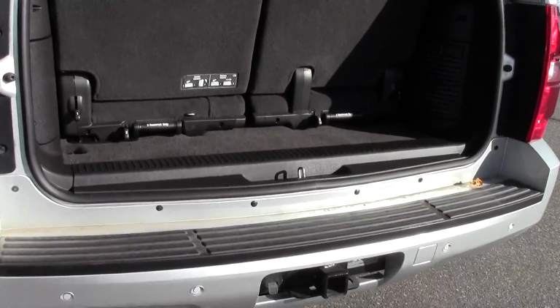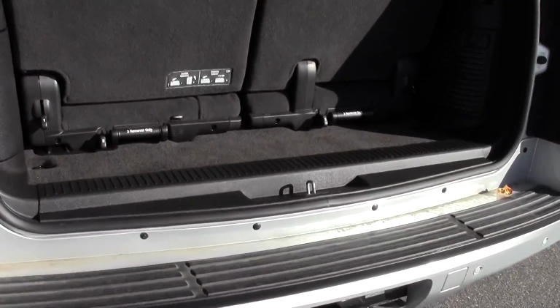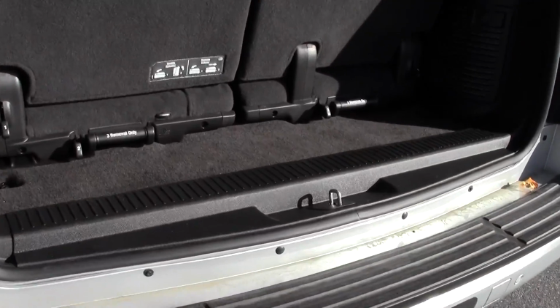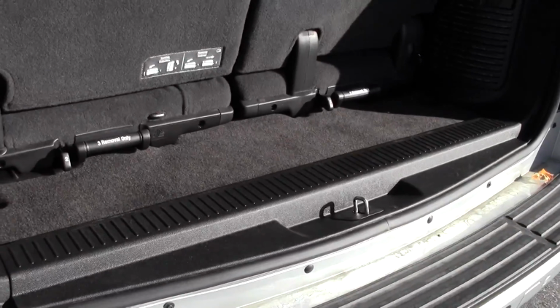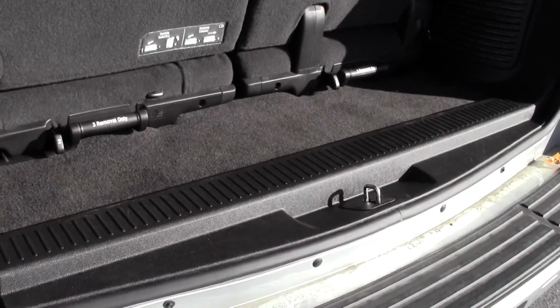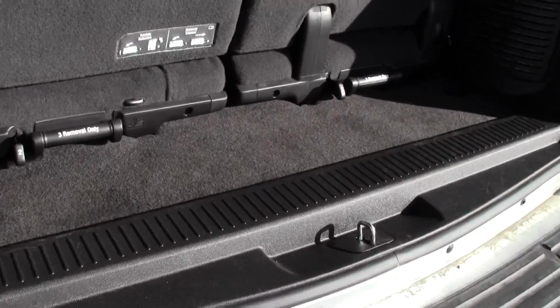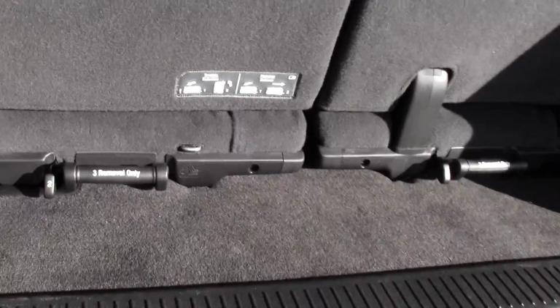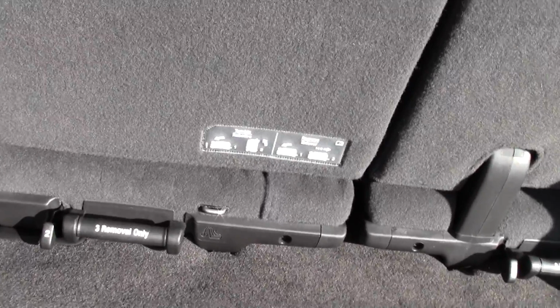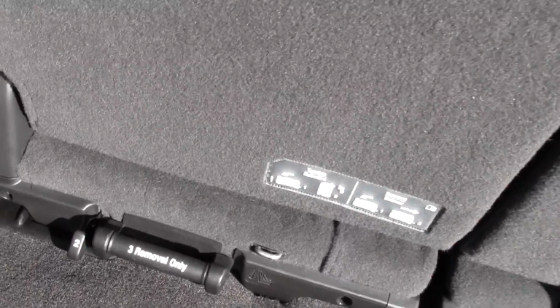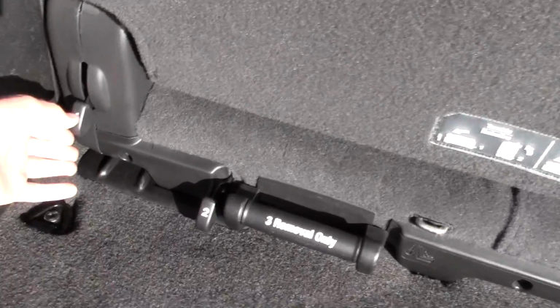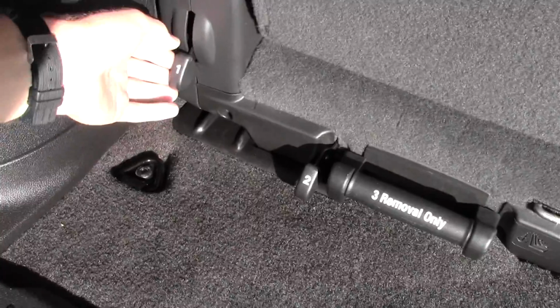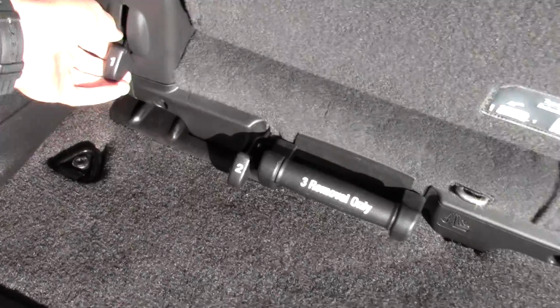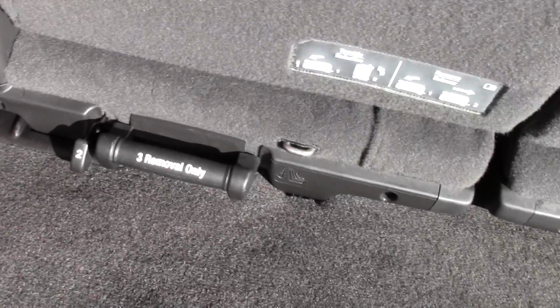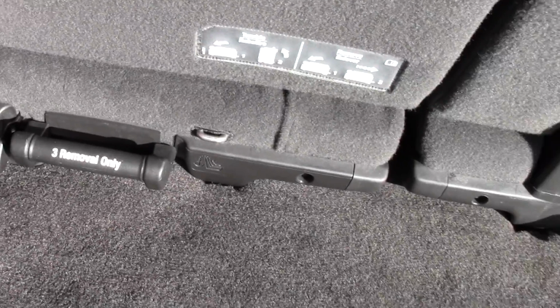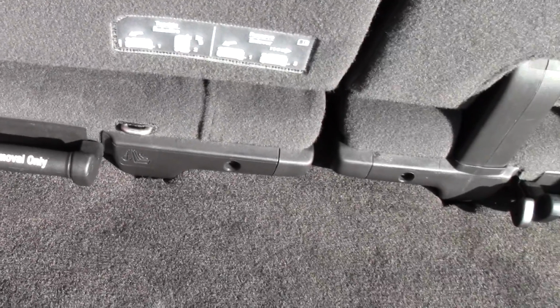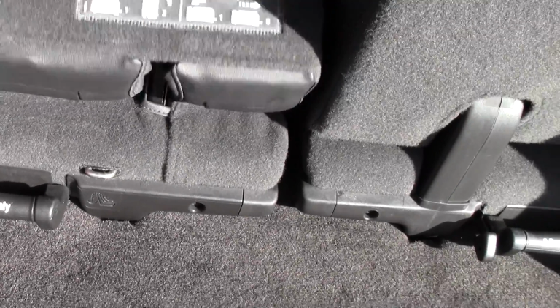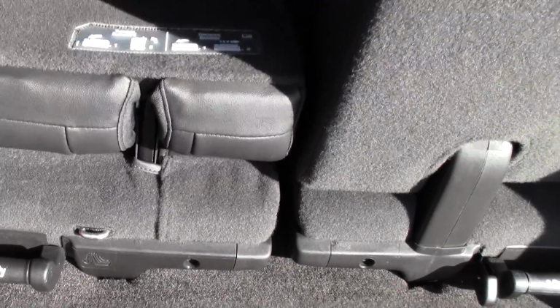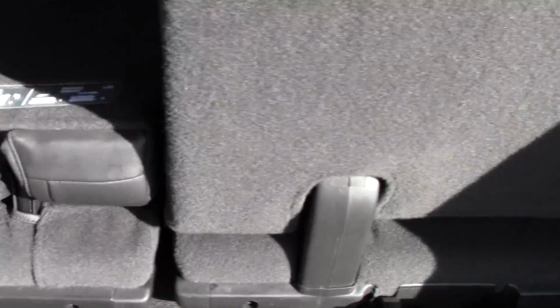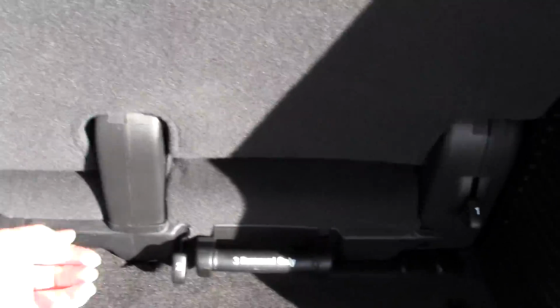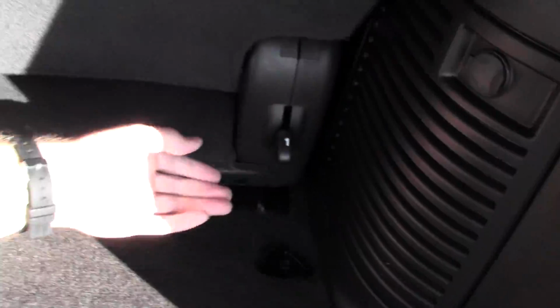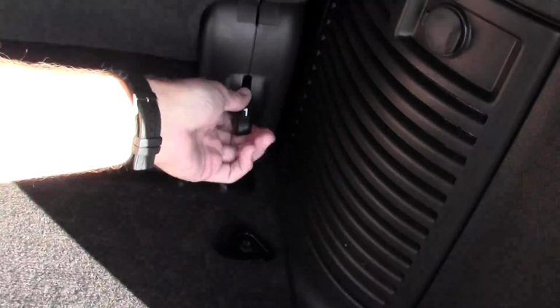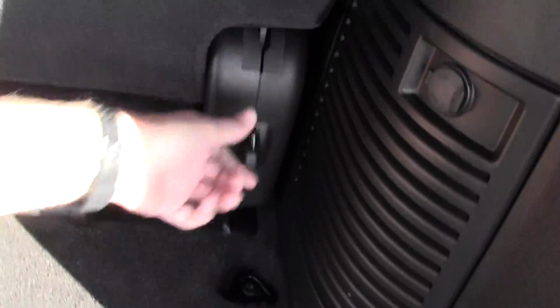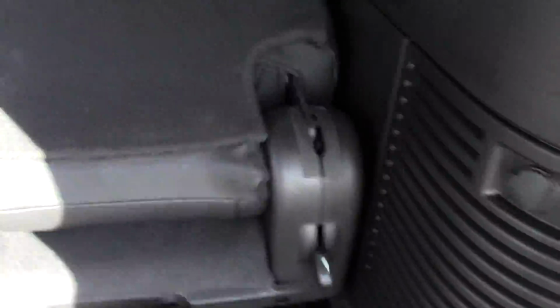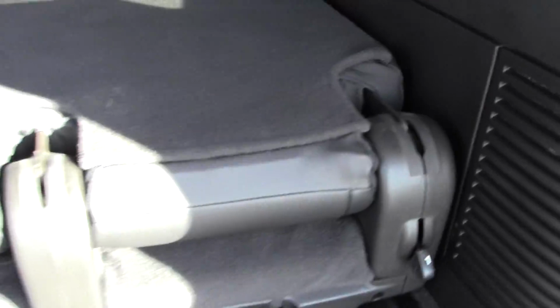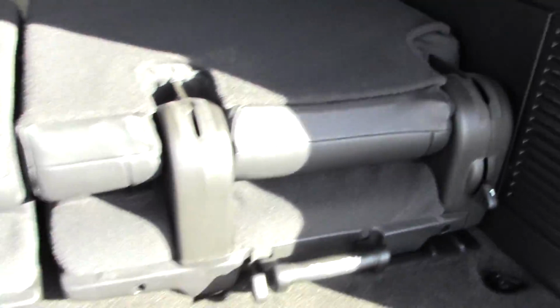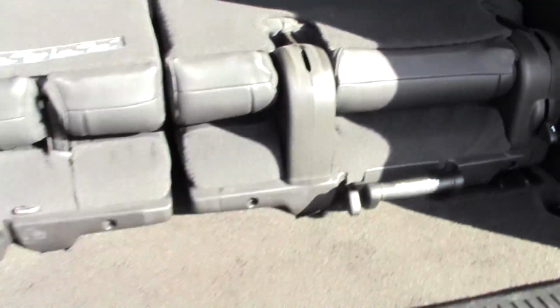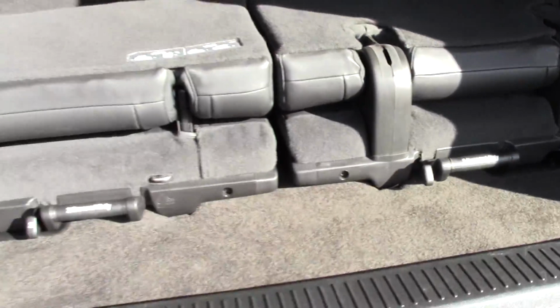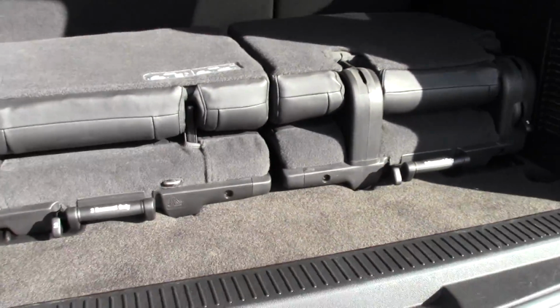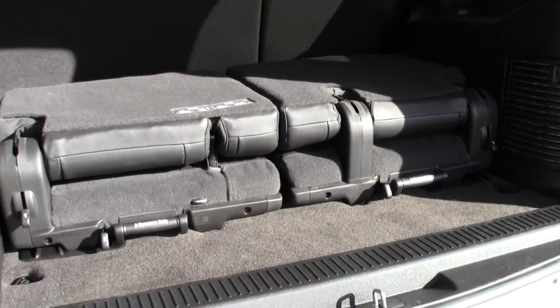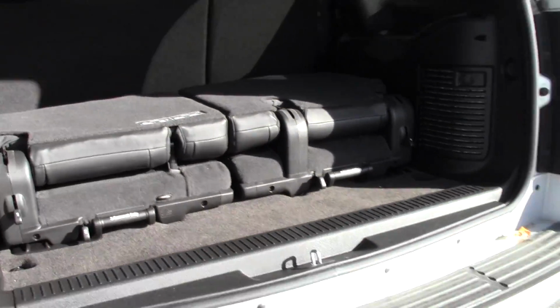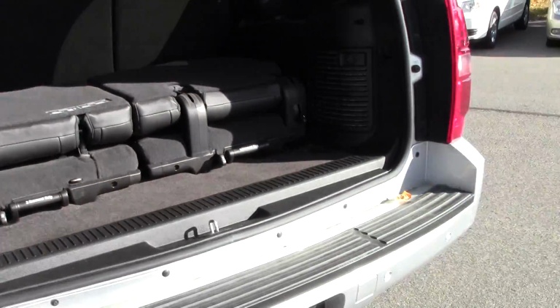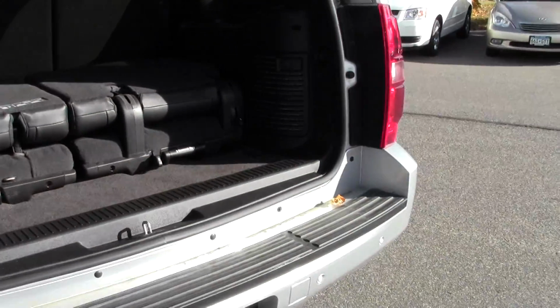There's not a whole lot of cargo space right now because the third row is up, but these levers will allow you to put it down and even completely remove it. As easy as that — they fold down, stow, and you can pull them out completely.